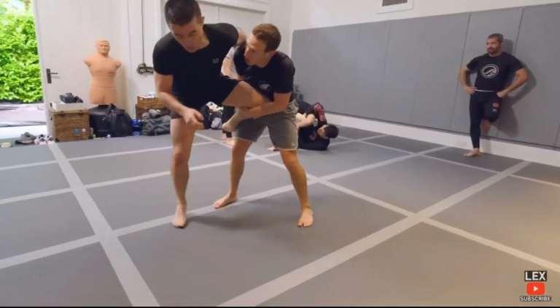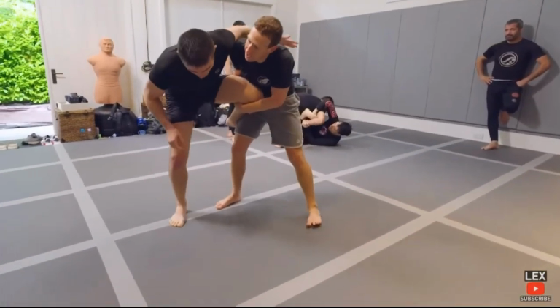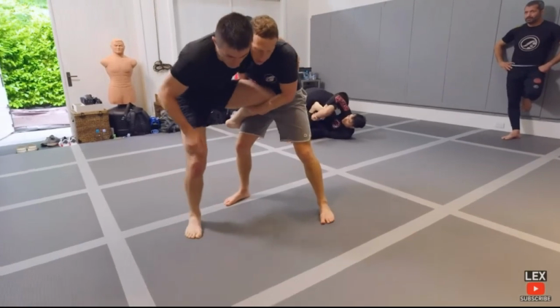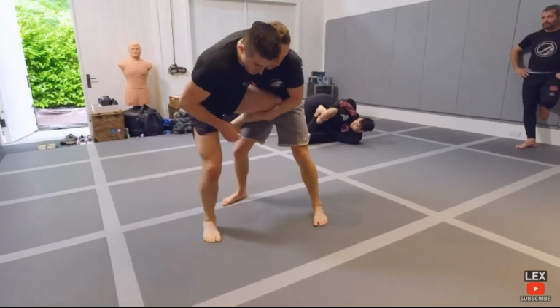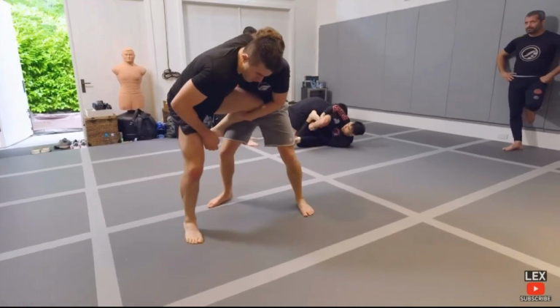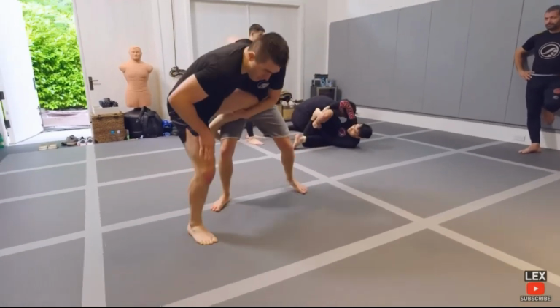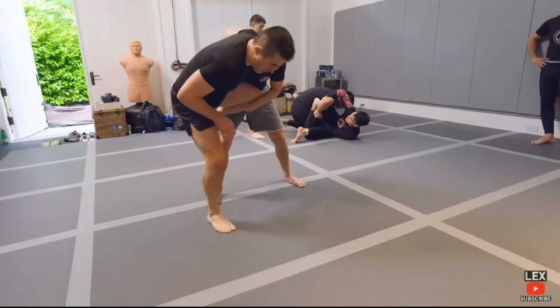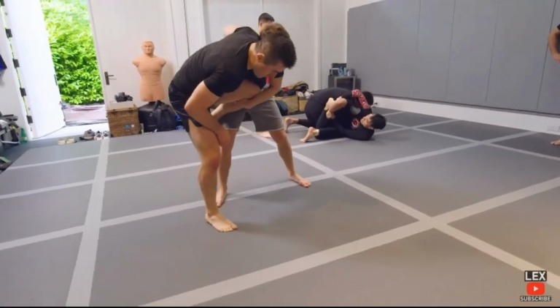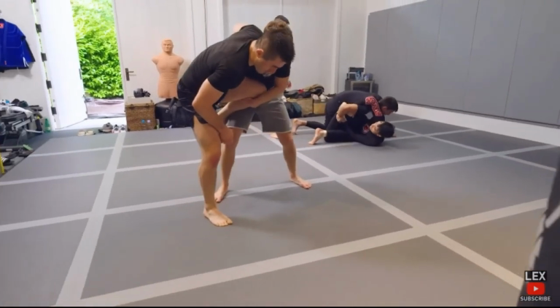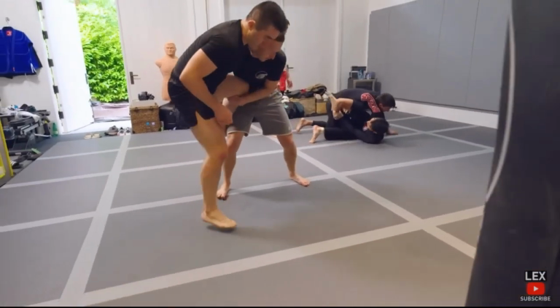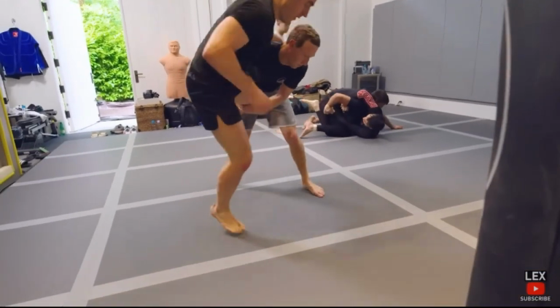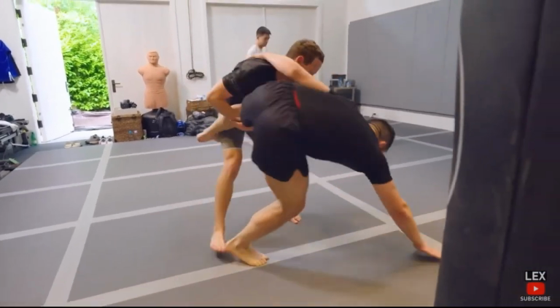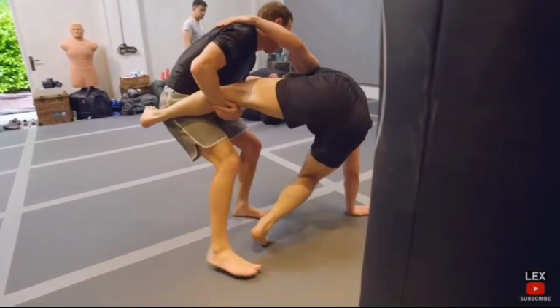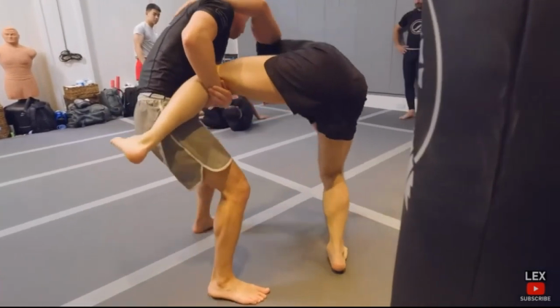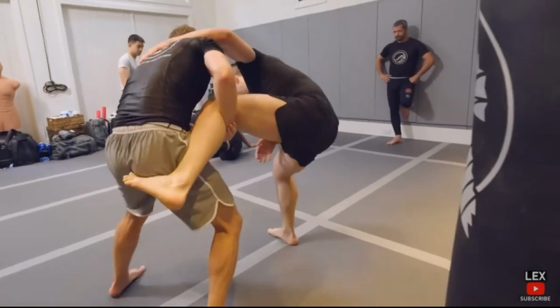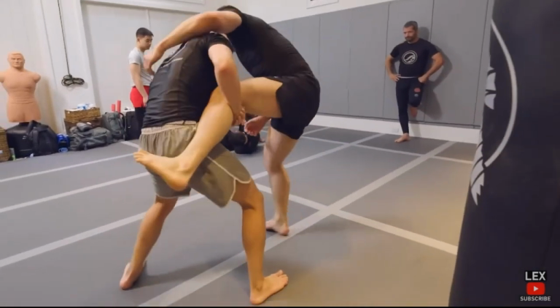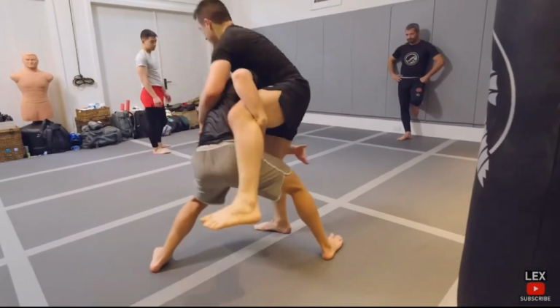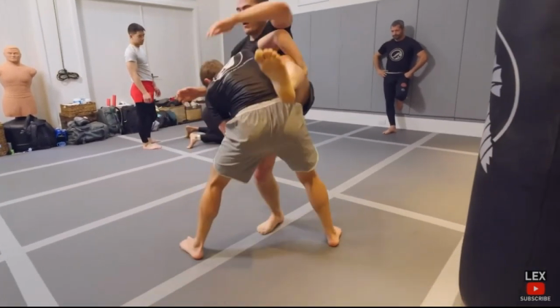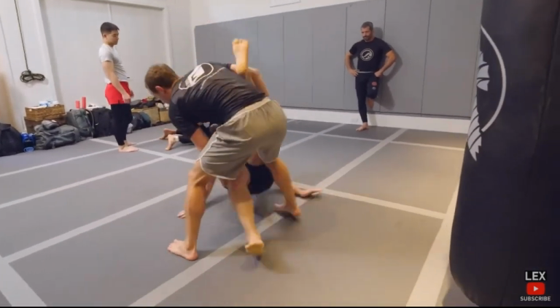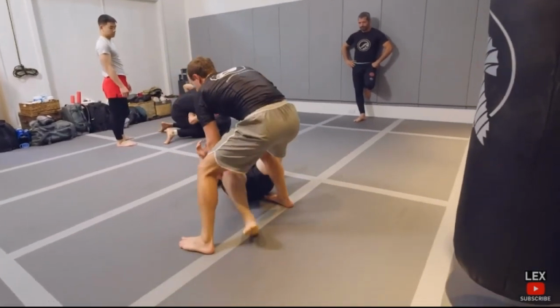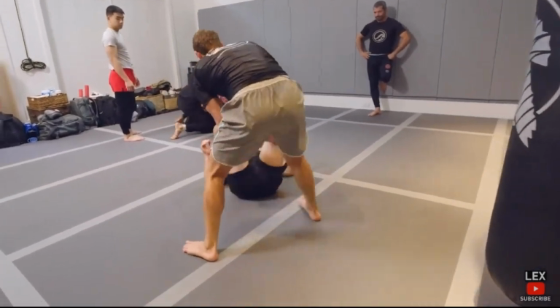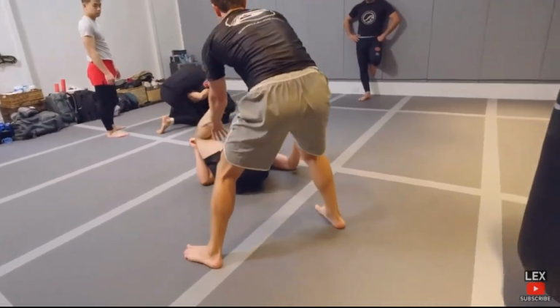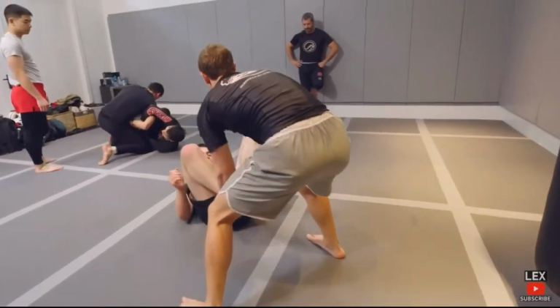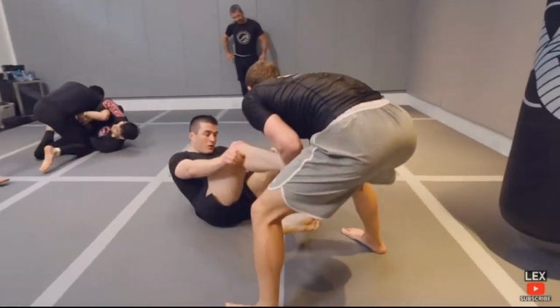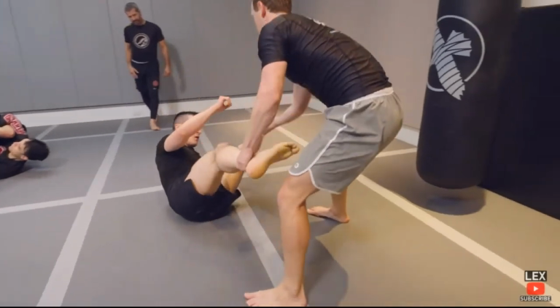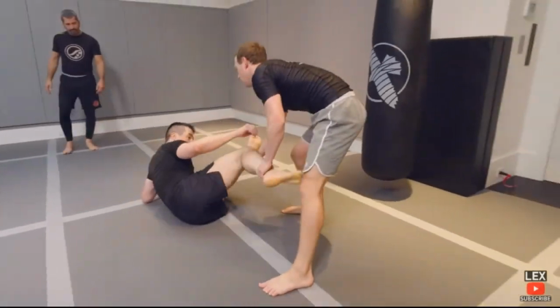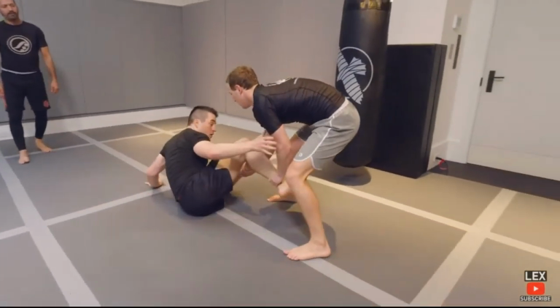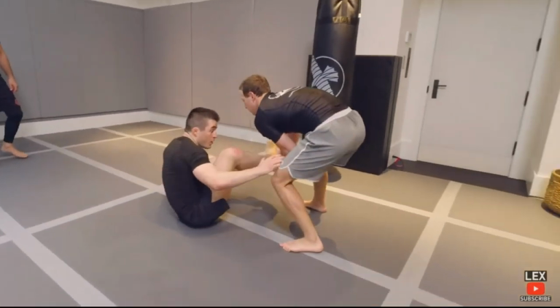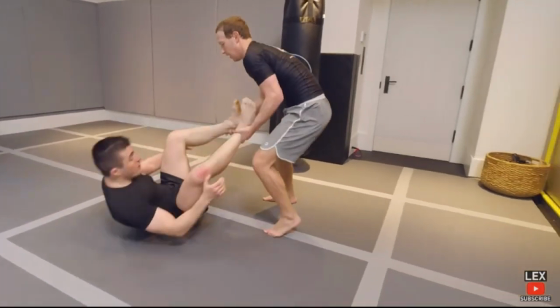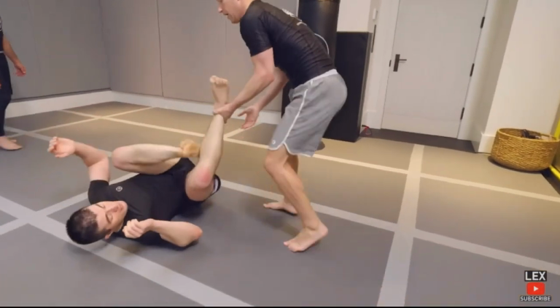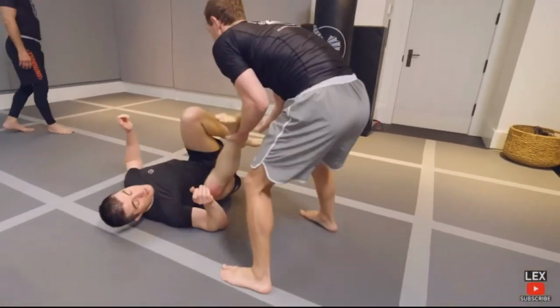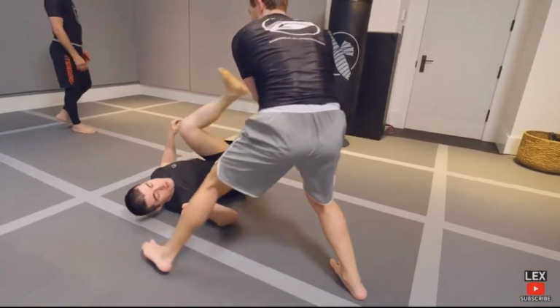That's his favorite move right there — the single leg. He needs to be pushing his forehead towards Lex to get a little more pressure on him. Boom — ankle lock right there. He doesn't know leg locks yet, I don't believe.